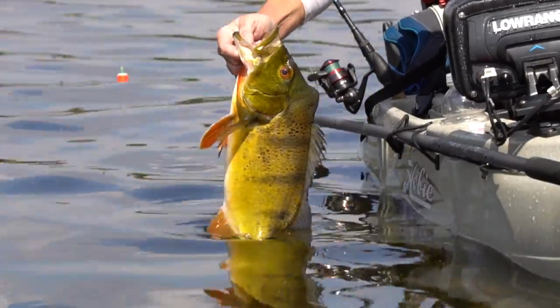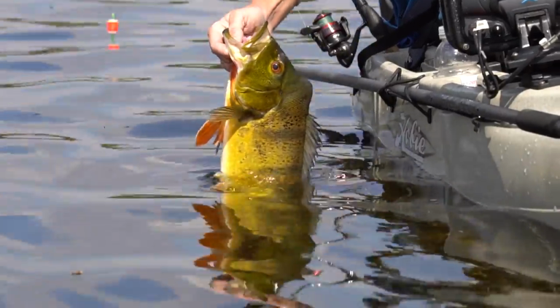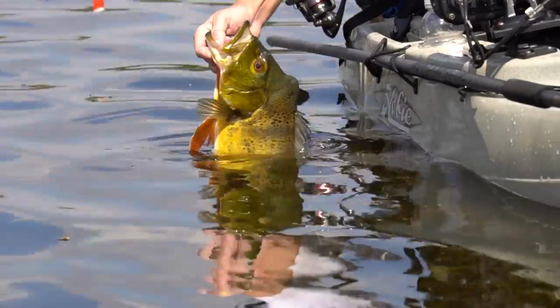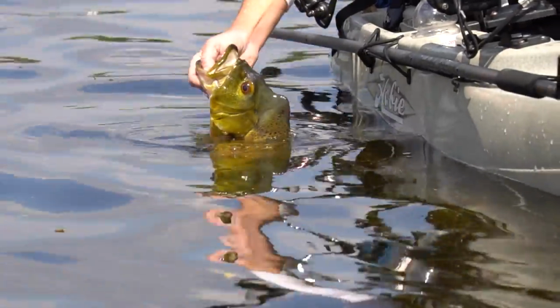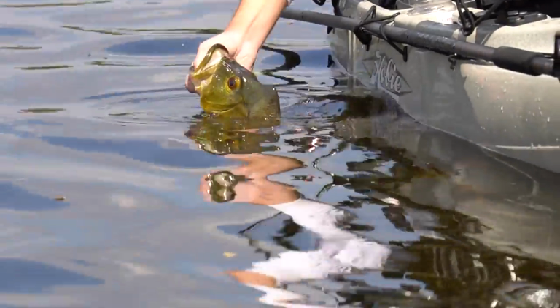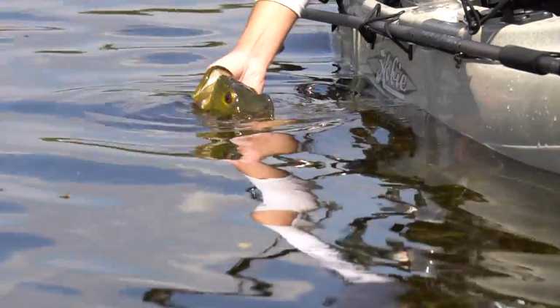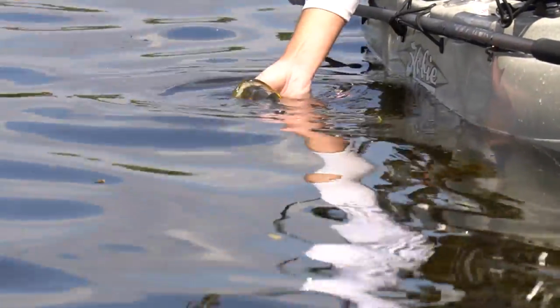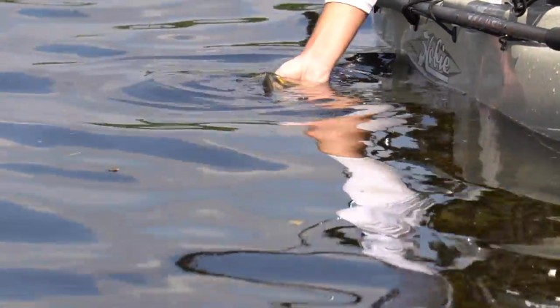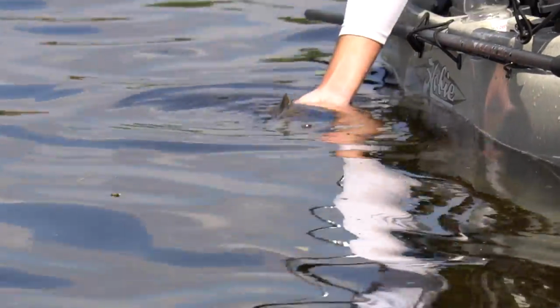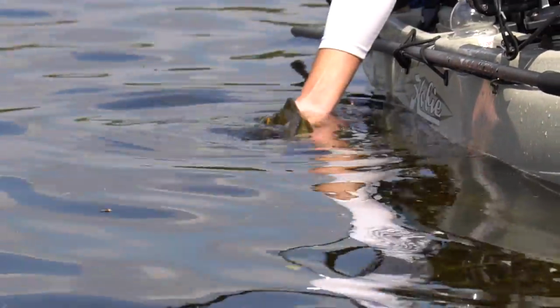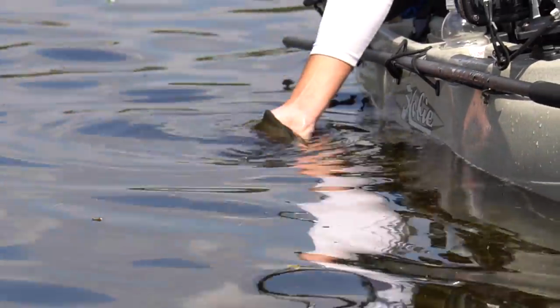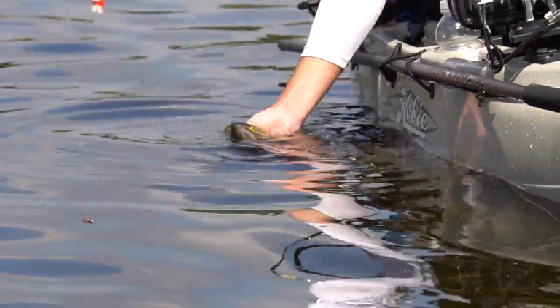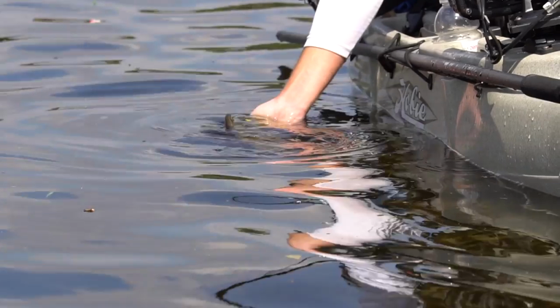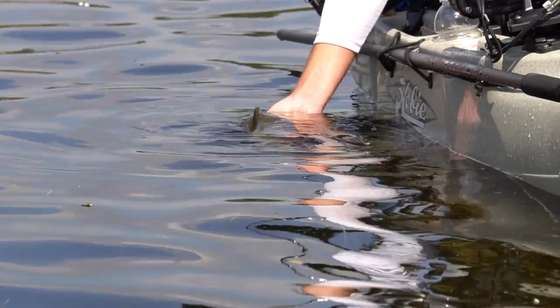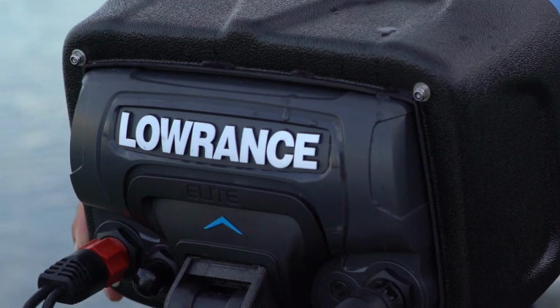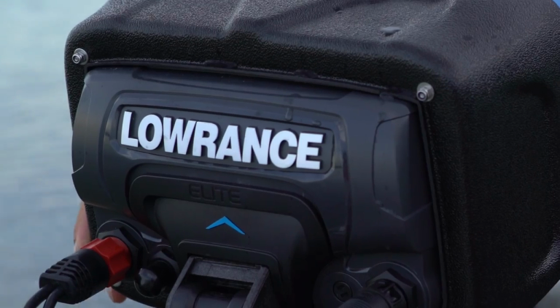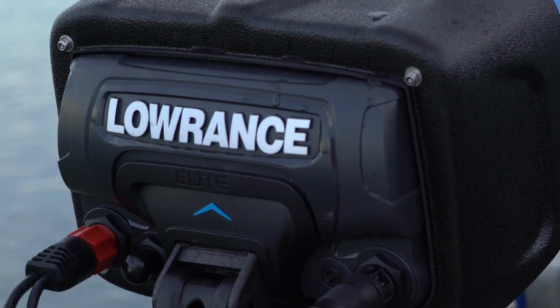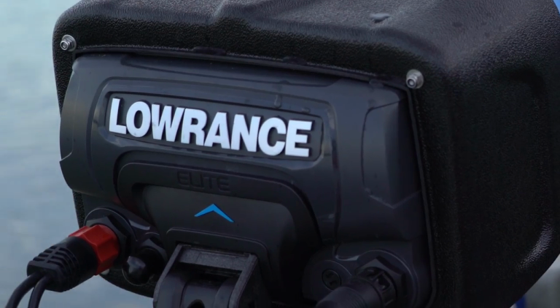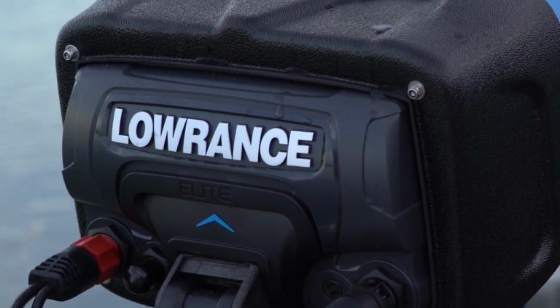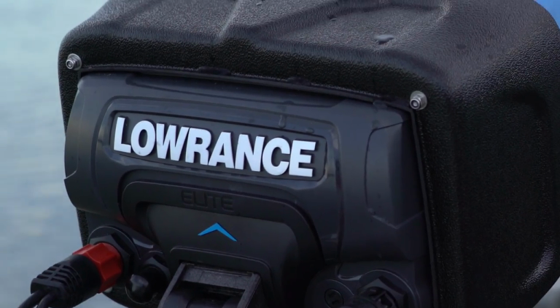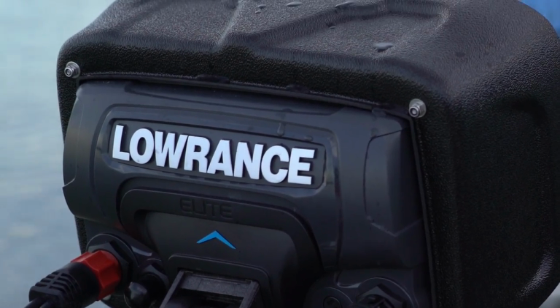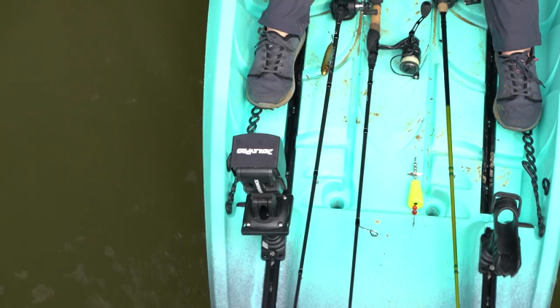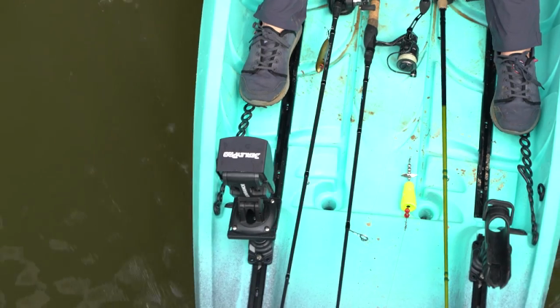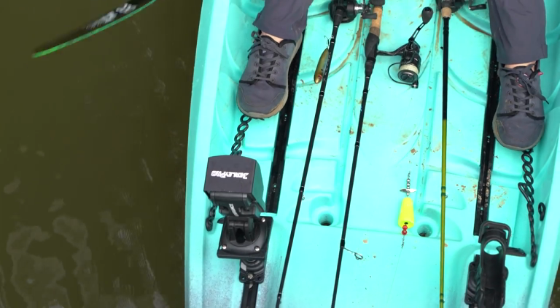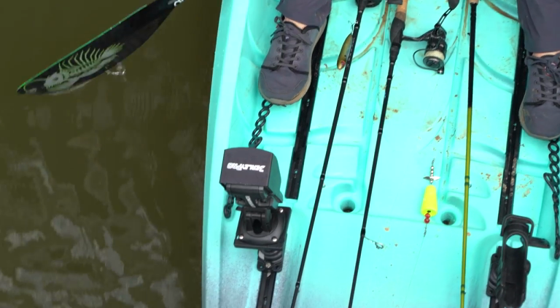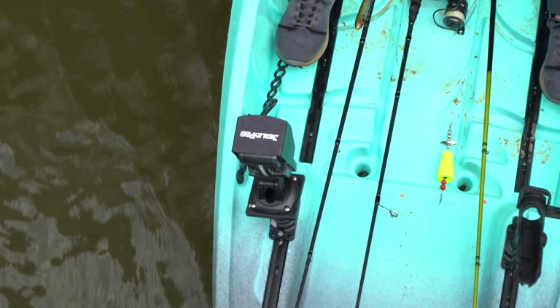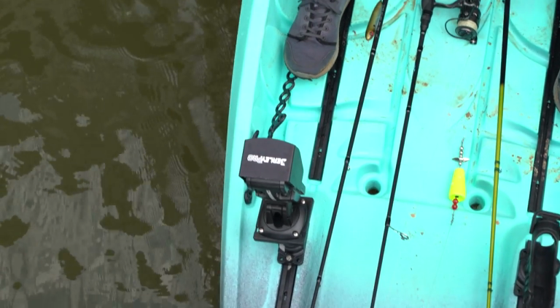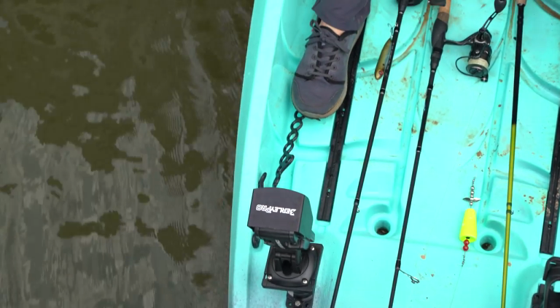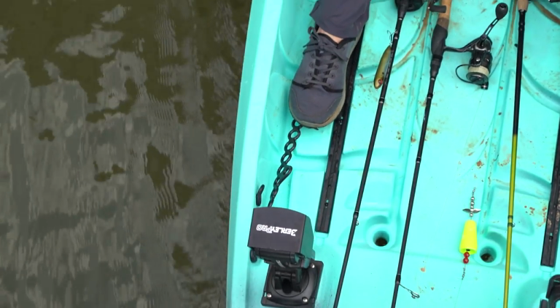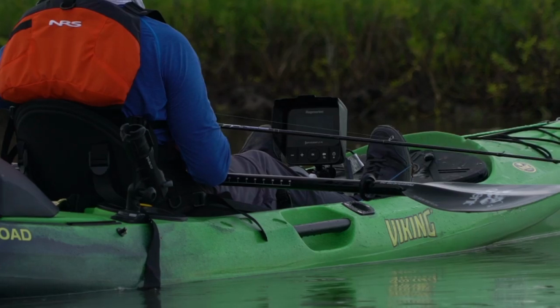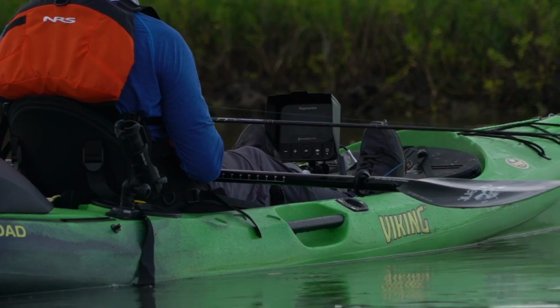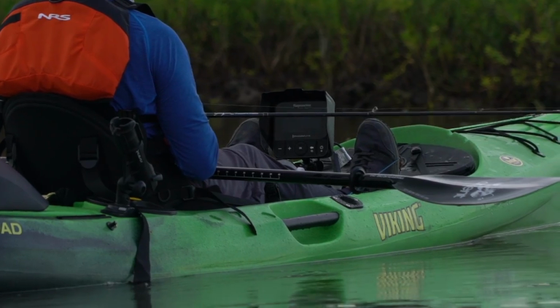BurleyPro makes visors for the most popular brands on the market, including Lowrance, Humminbird, Garmin, Raymarine, and Simrad.